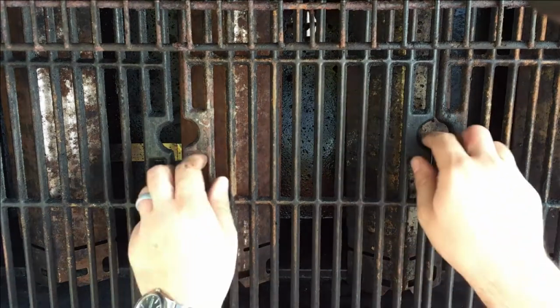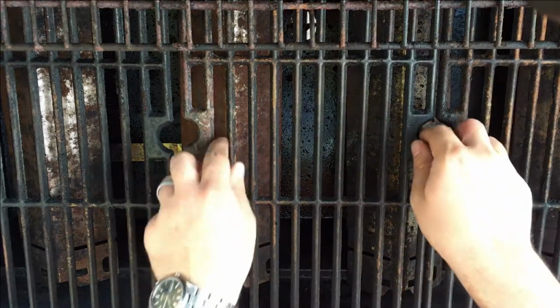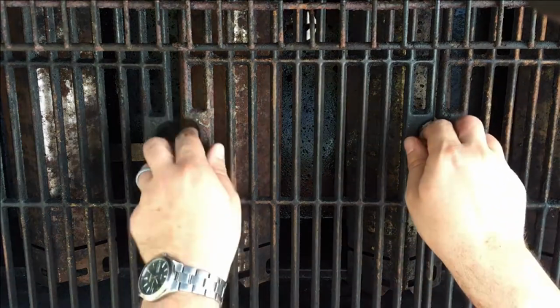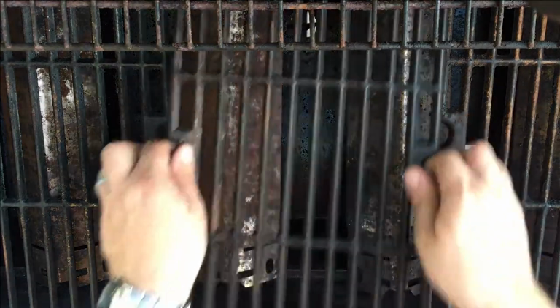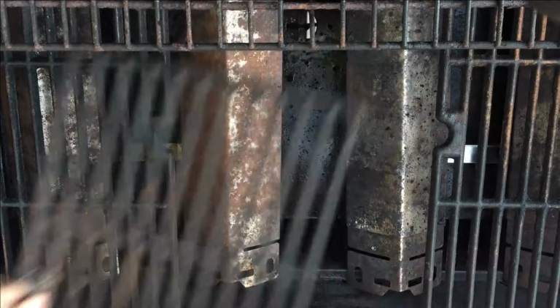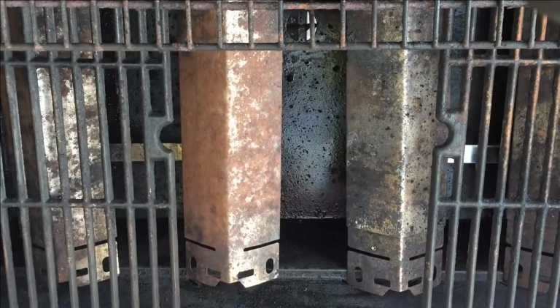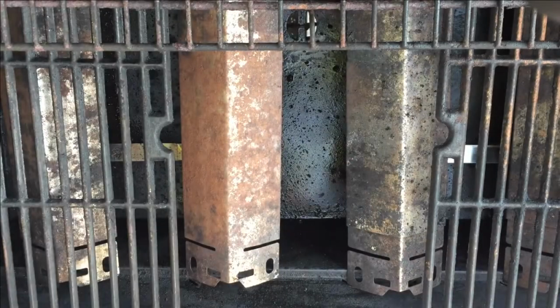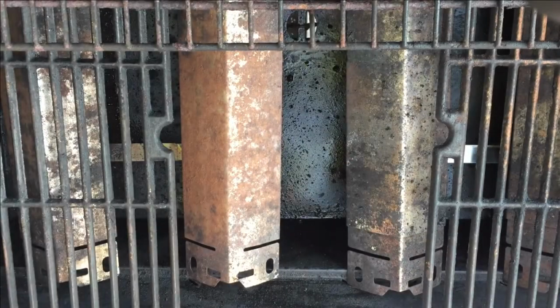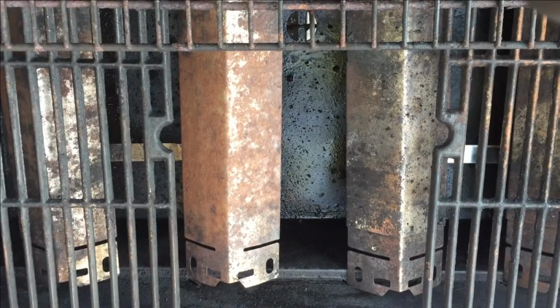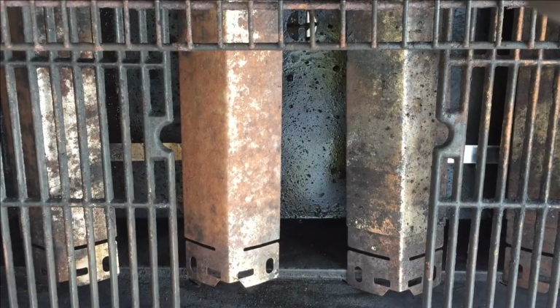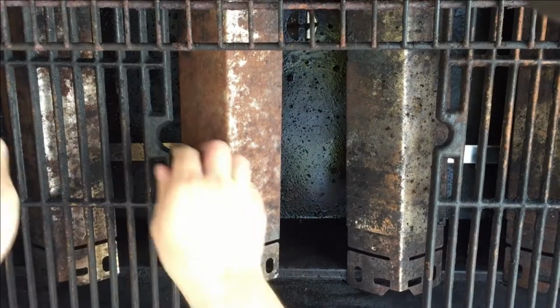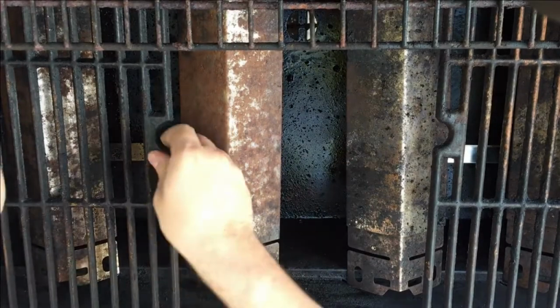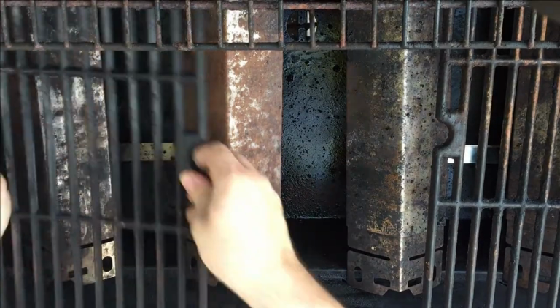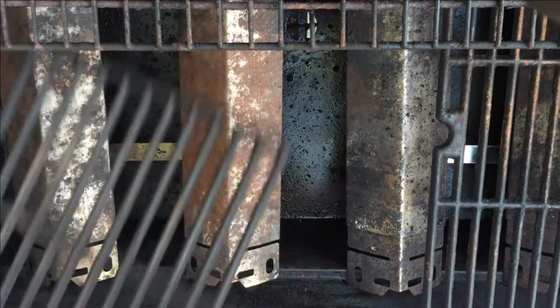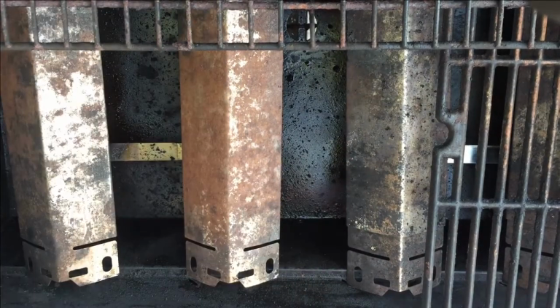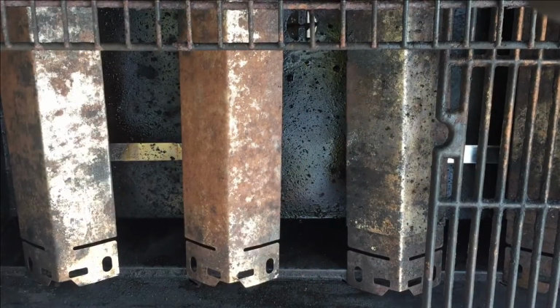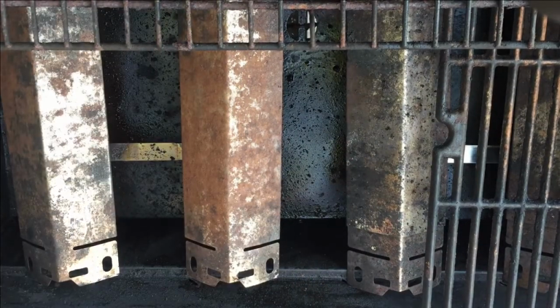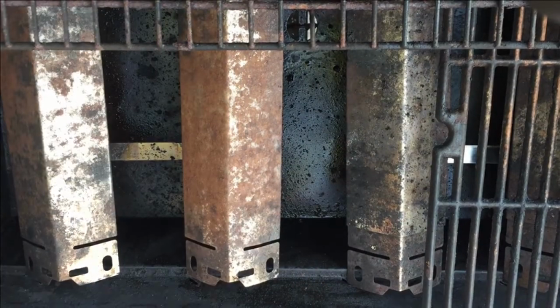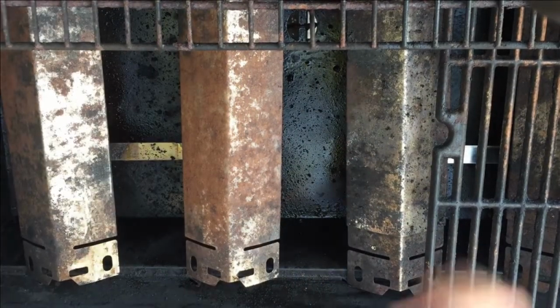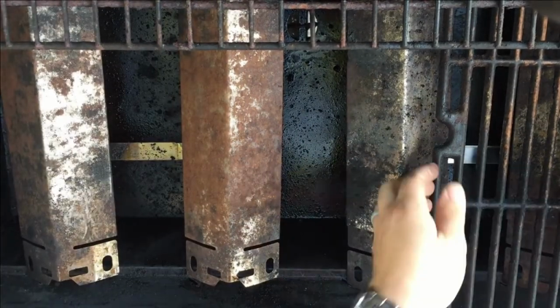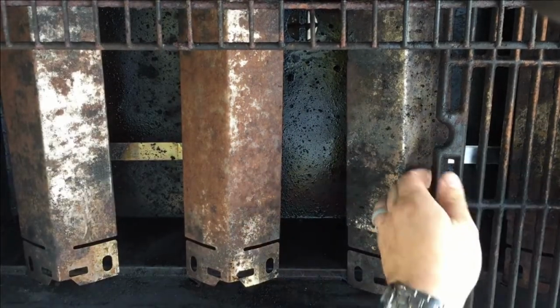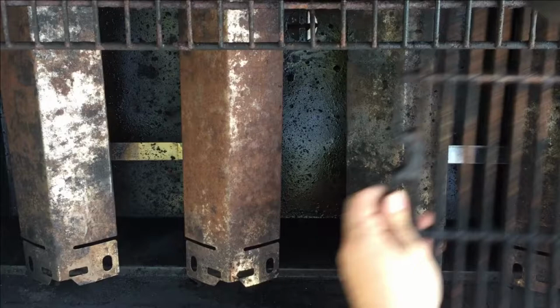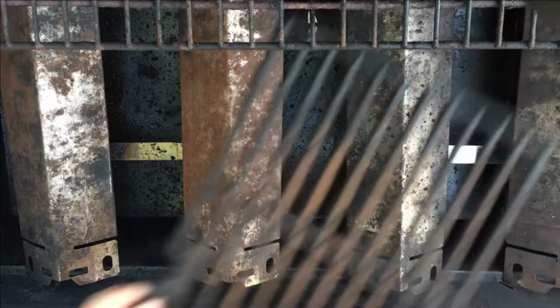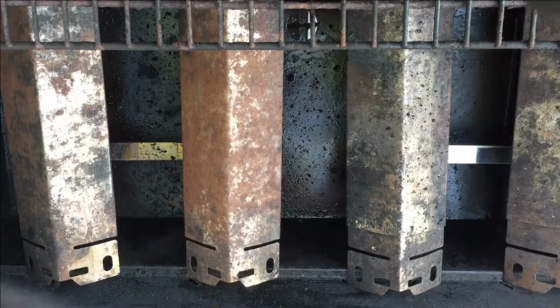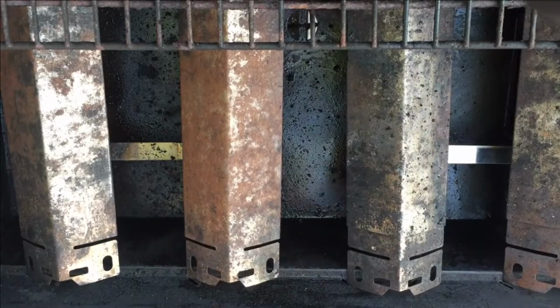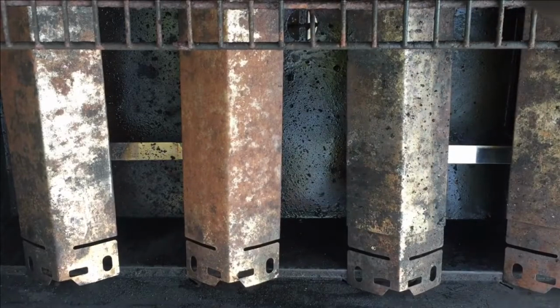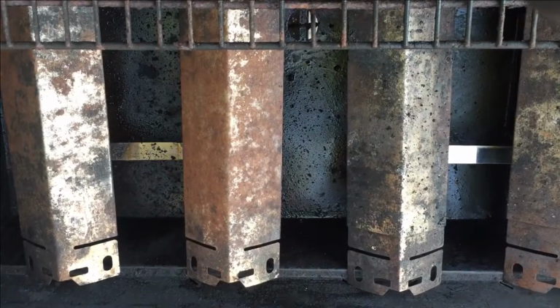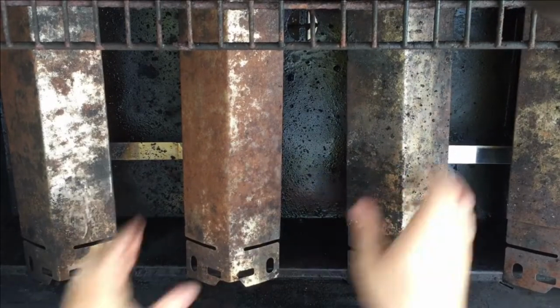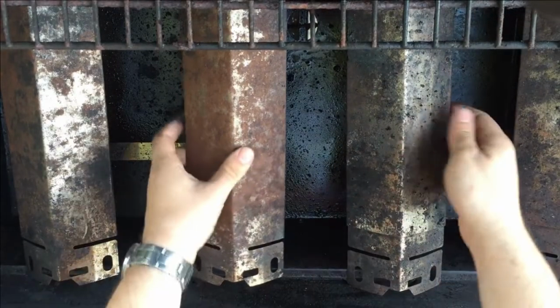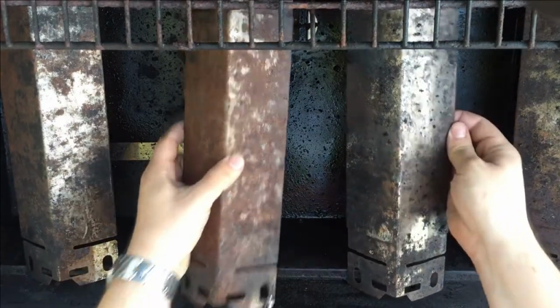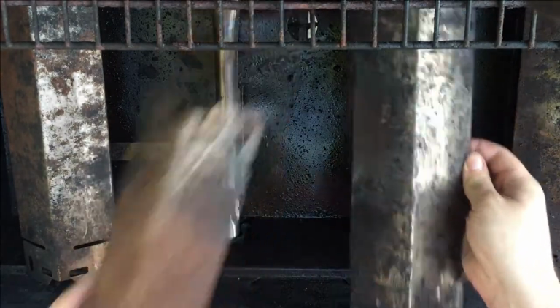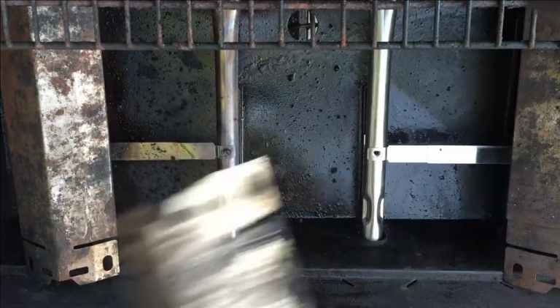So what we want to do is get access to the burners by removing the grill here. Take off the shields.